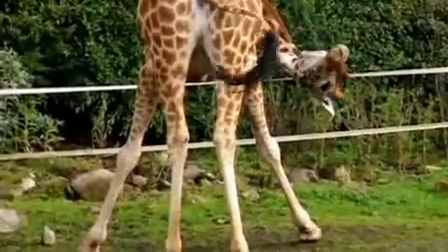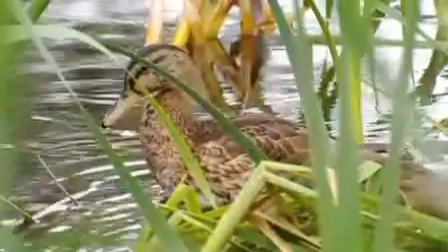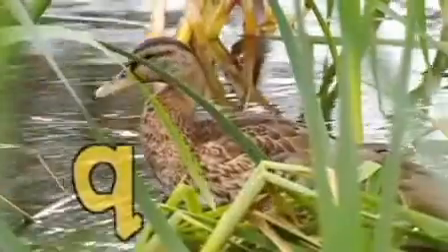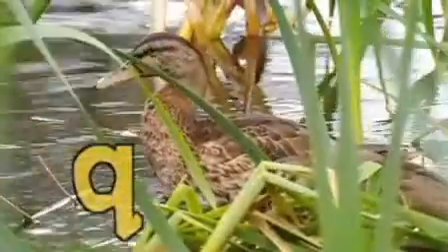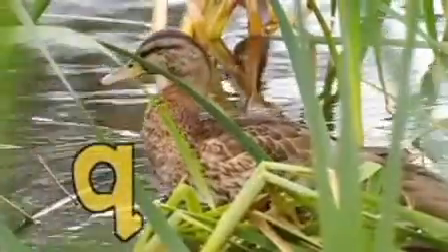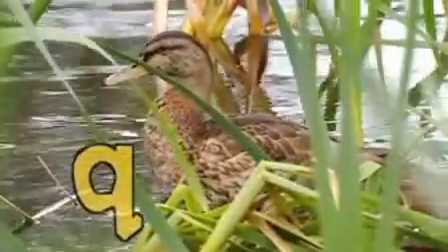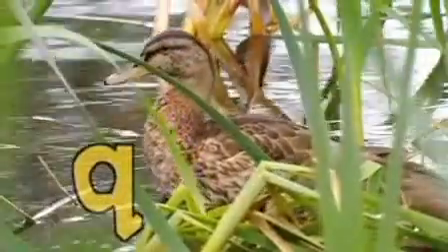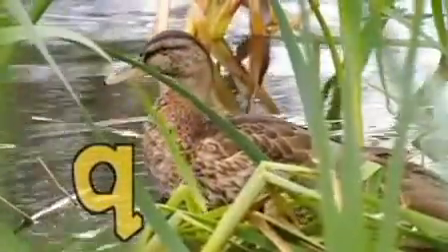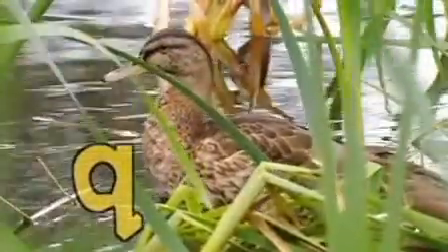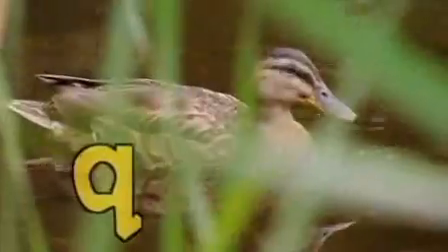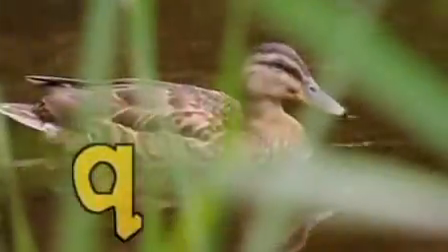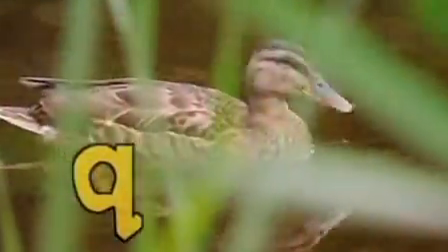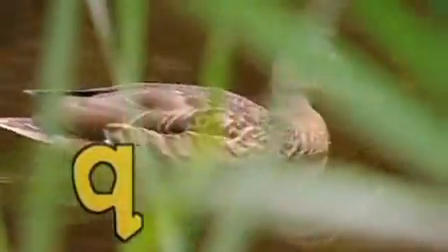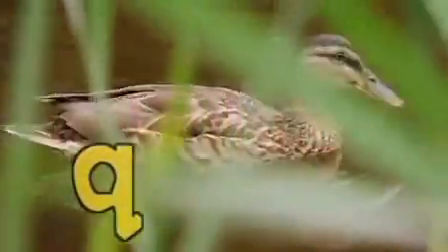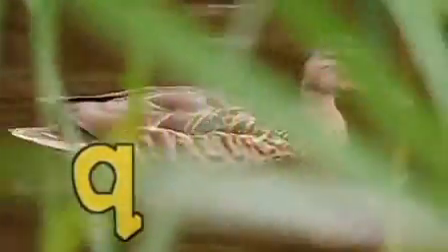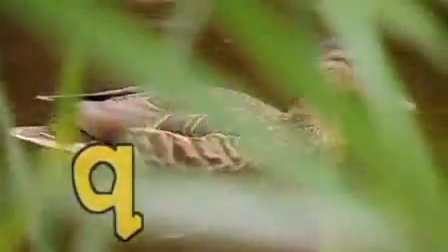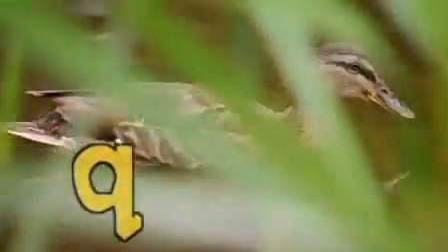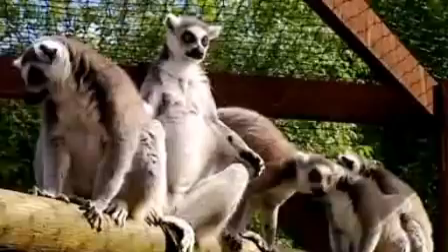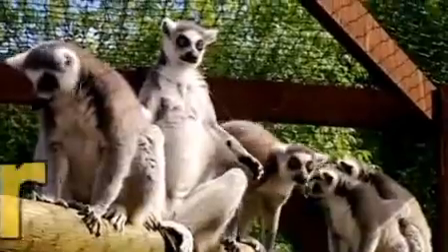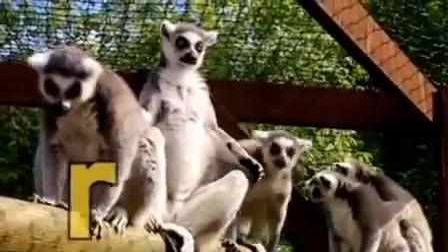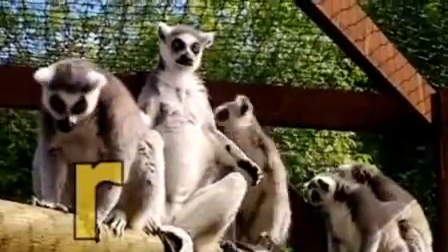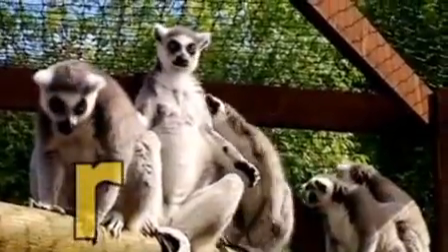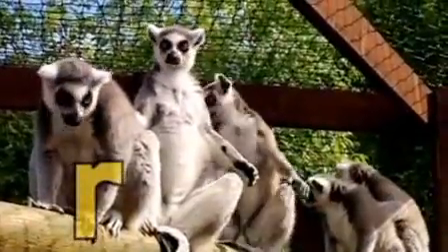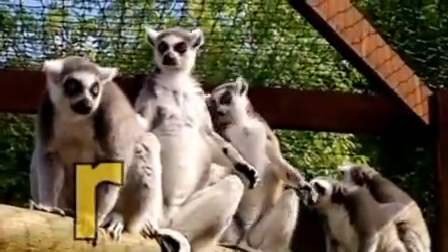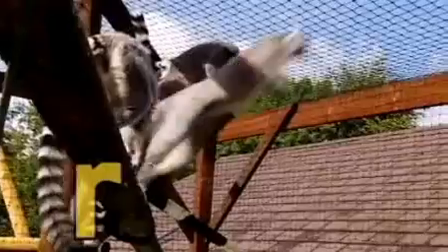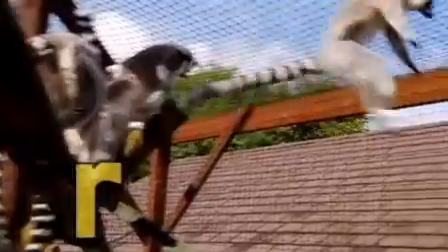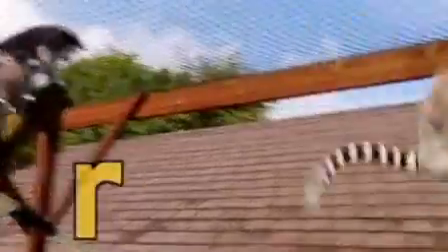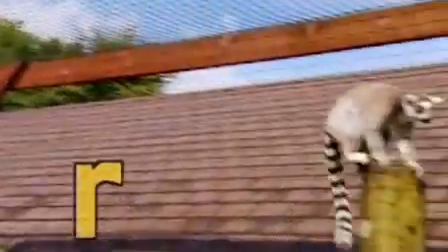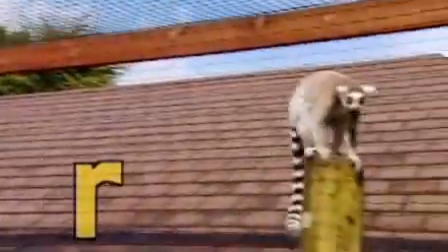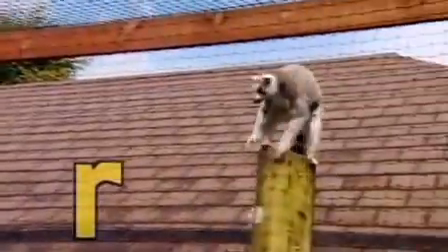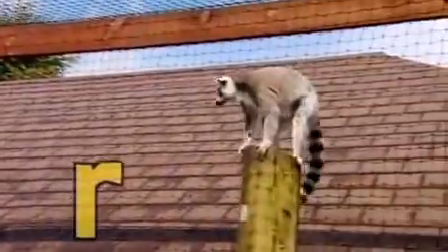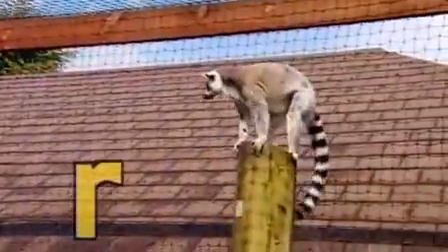Q is for the quacking ducks, who swim quite quickly on the pond. R is the ring-tailed lemur, romping in the sun.